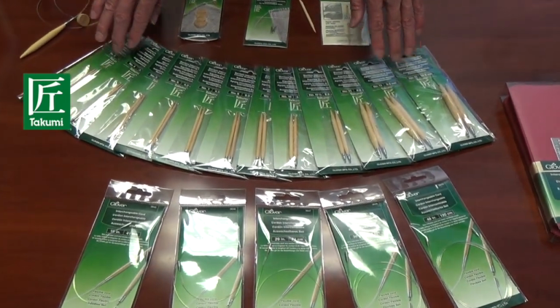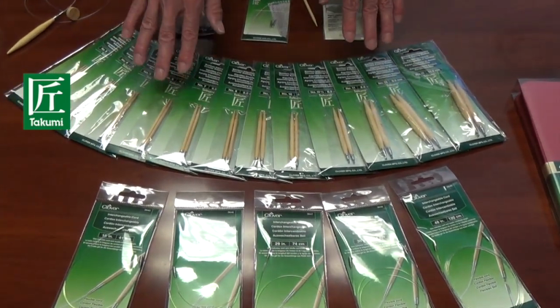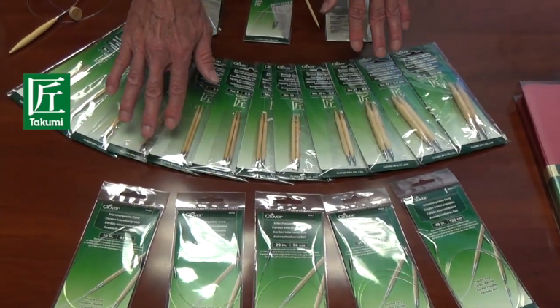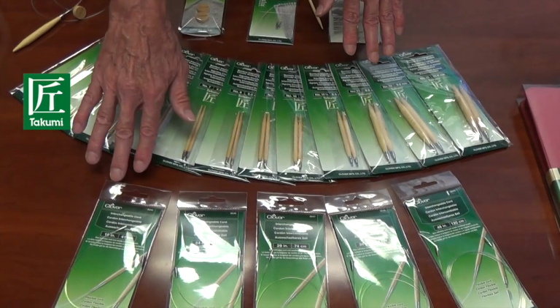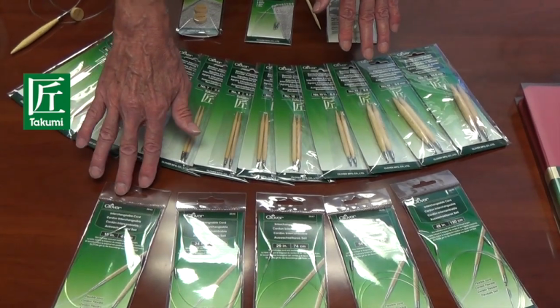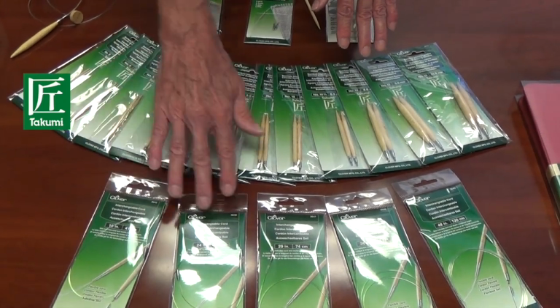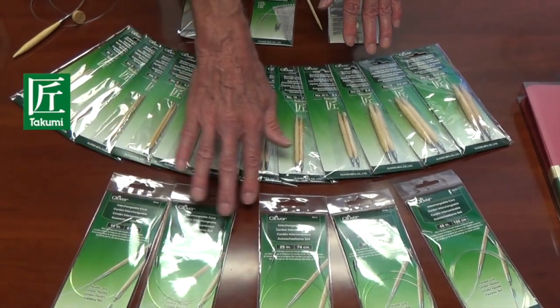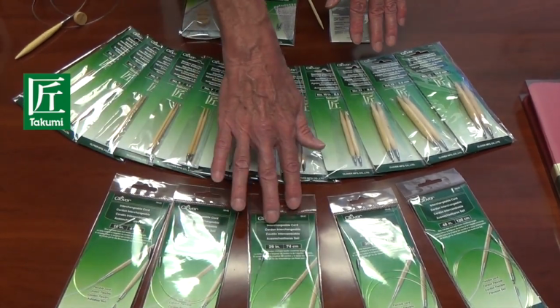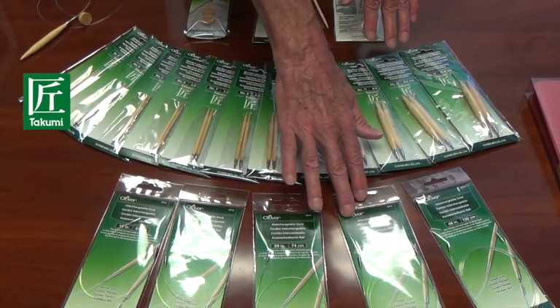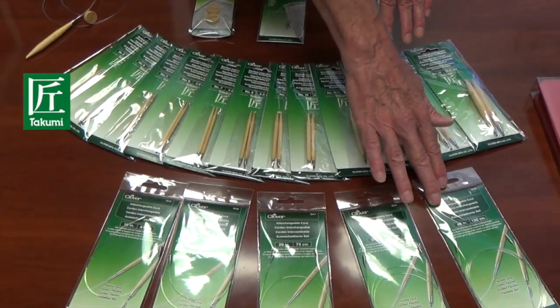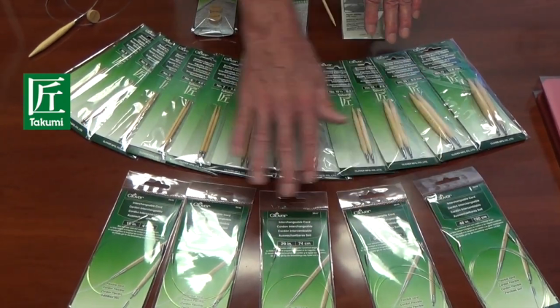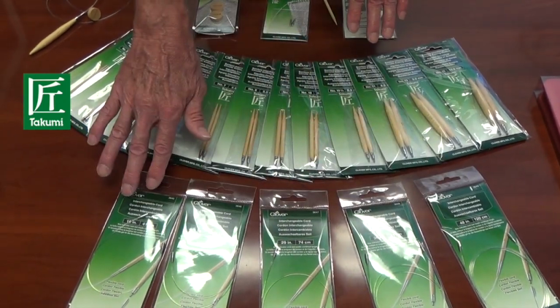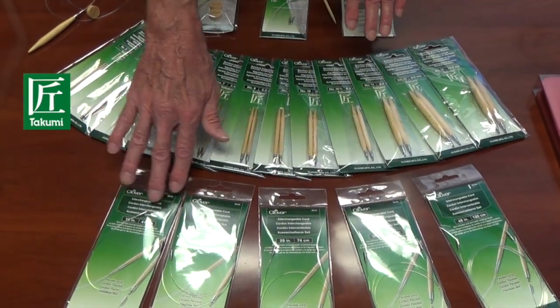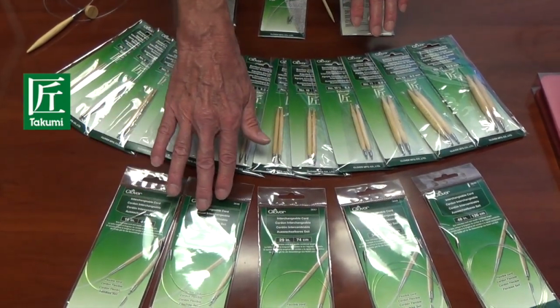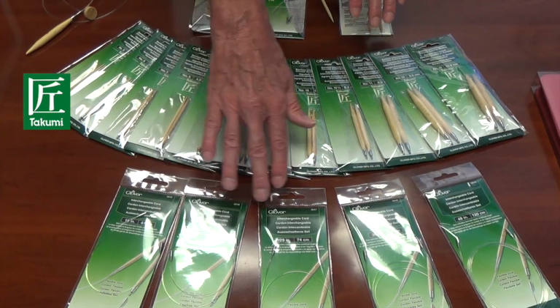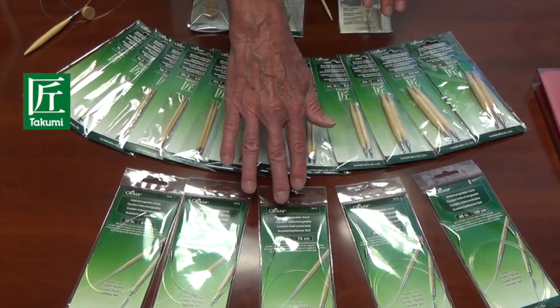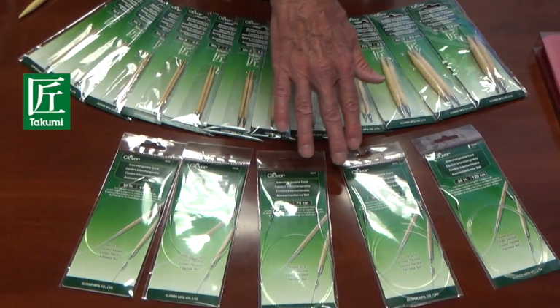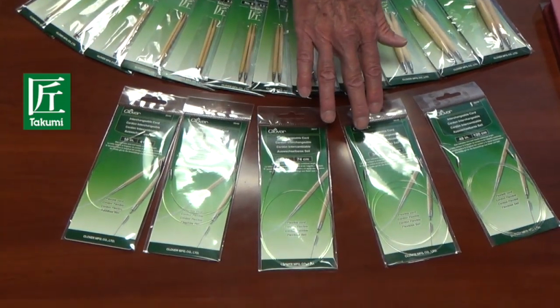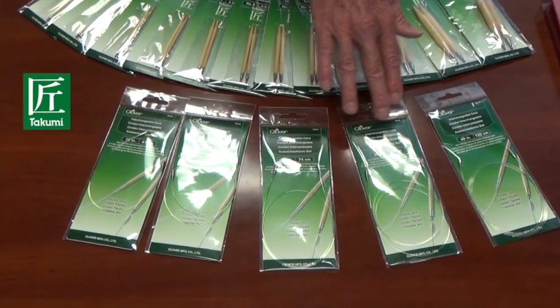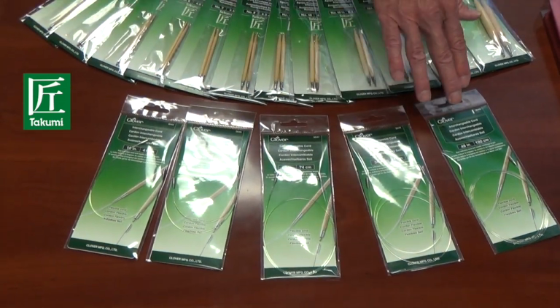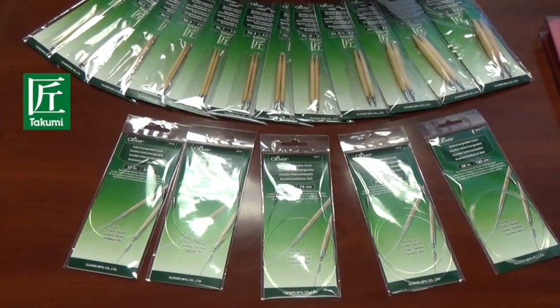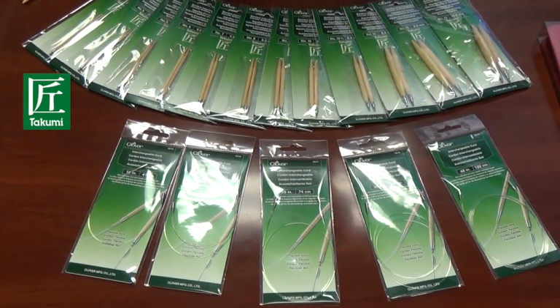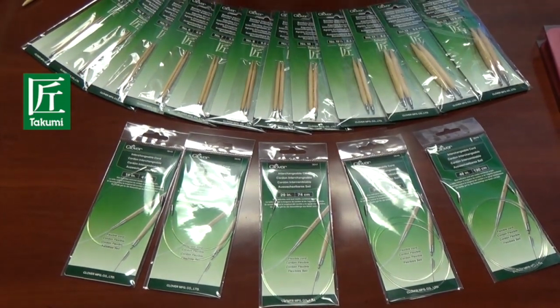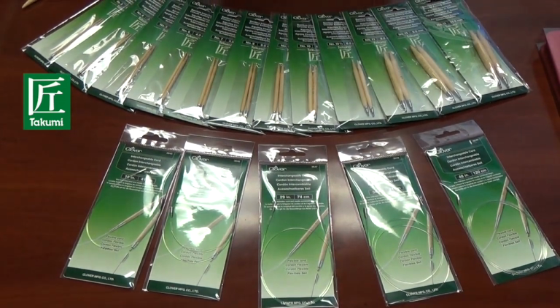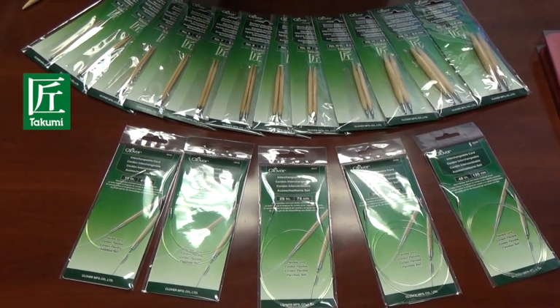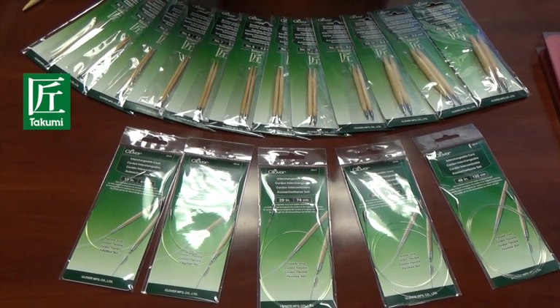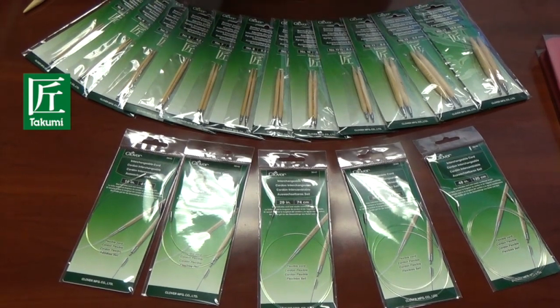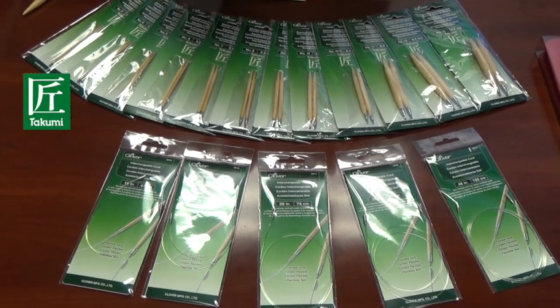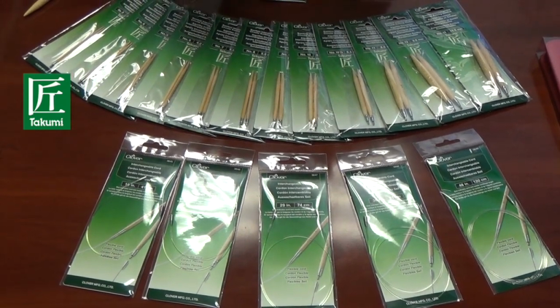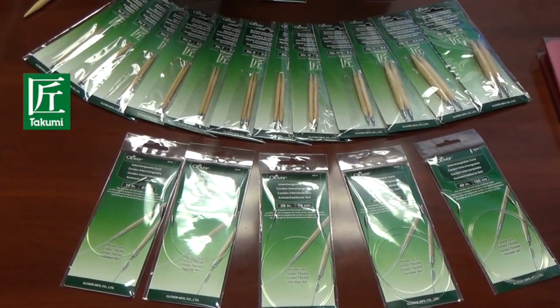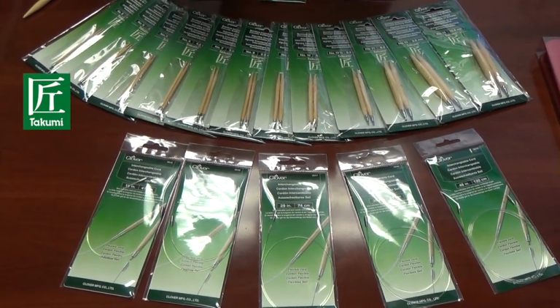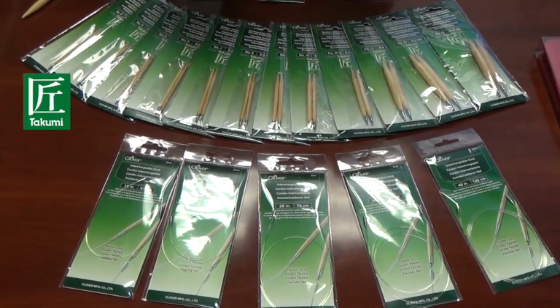It also comes with 5 different sizes of interchangeable cords: the 16 inch, 24 inch, 29 inch, 36 inch, and 48 inch cords. The combination of all of those gives you 60 different combinations.